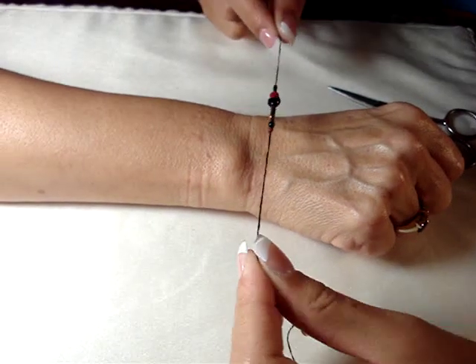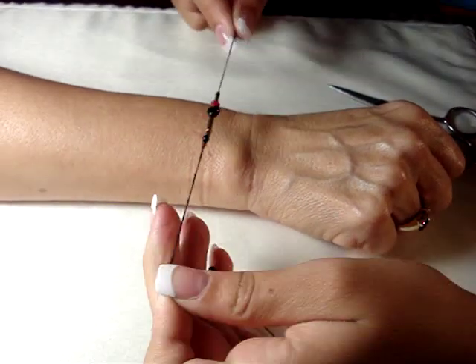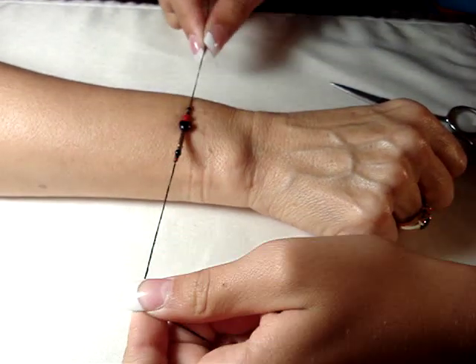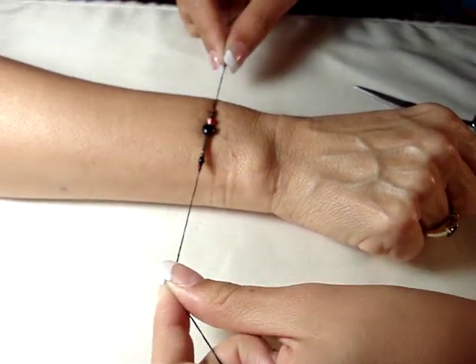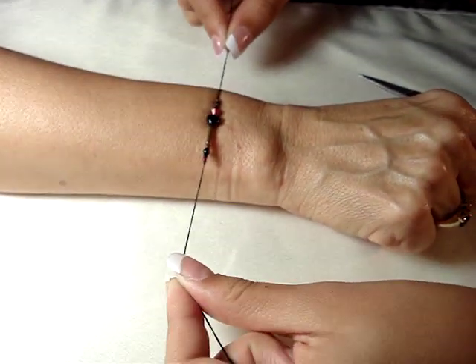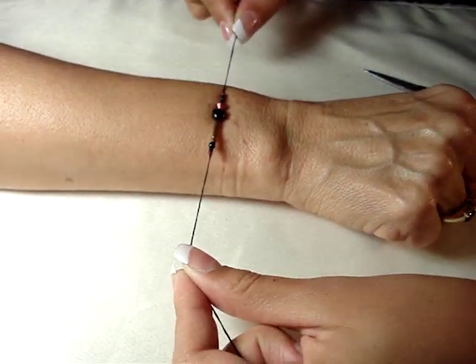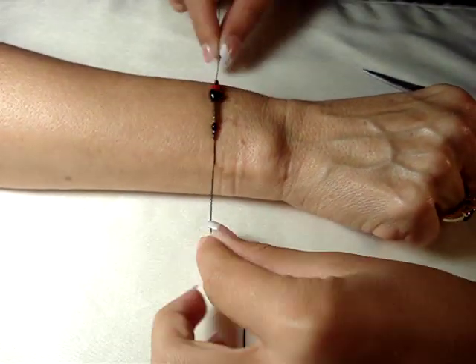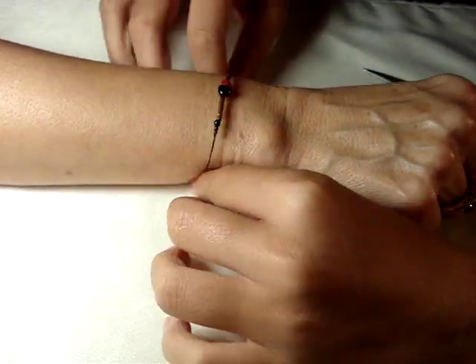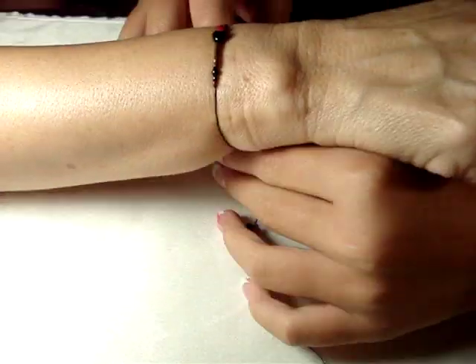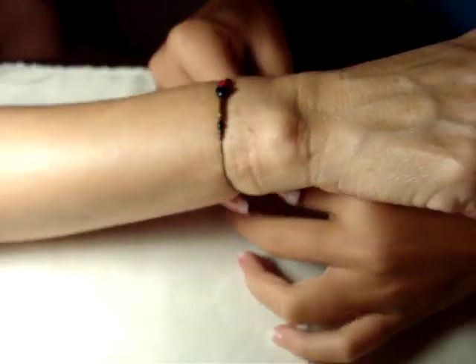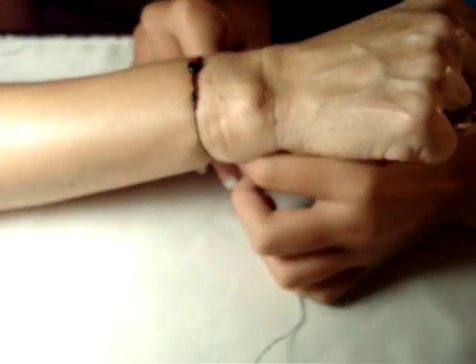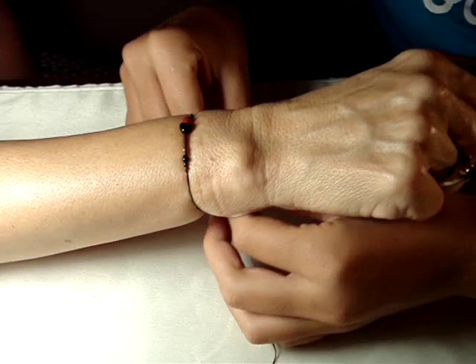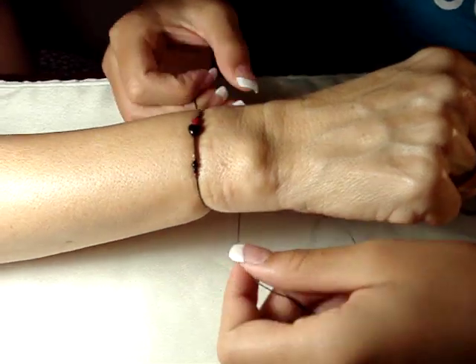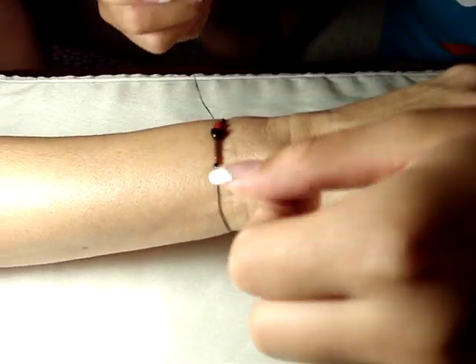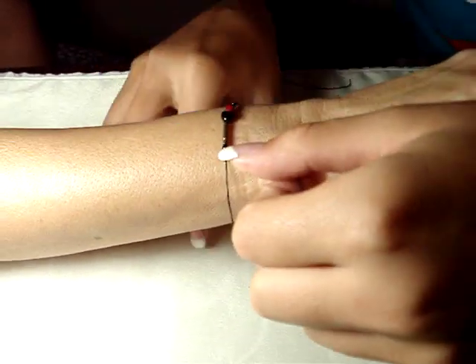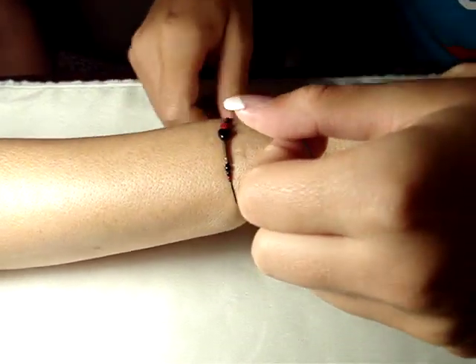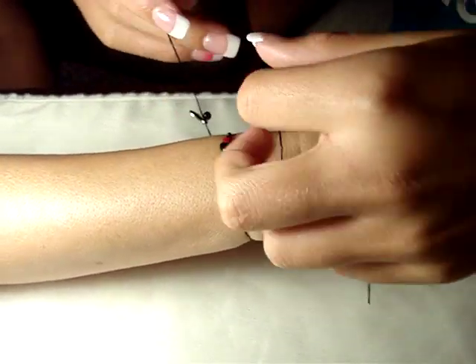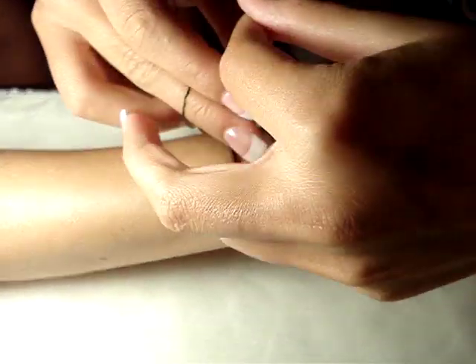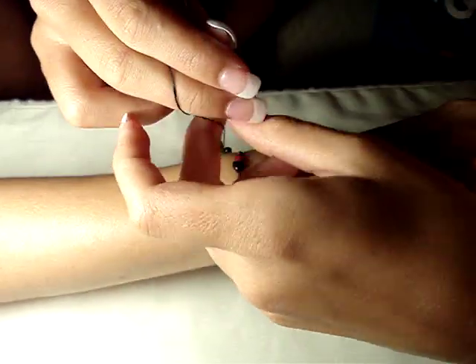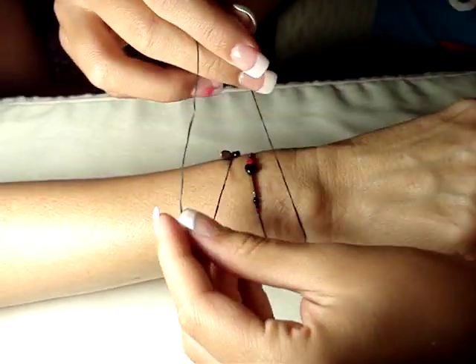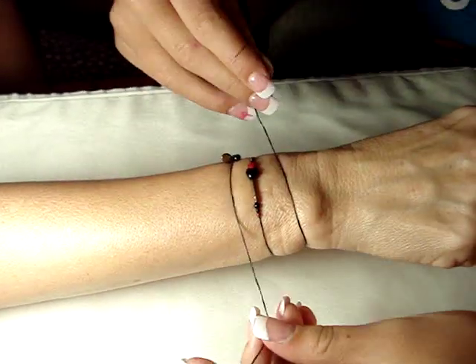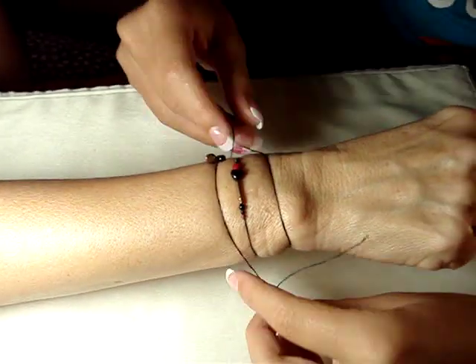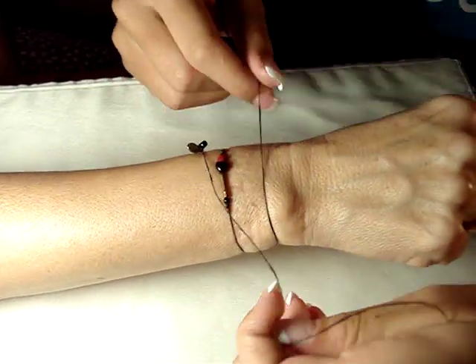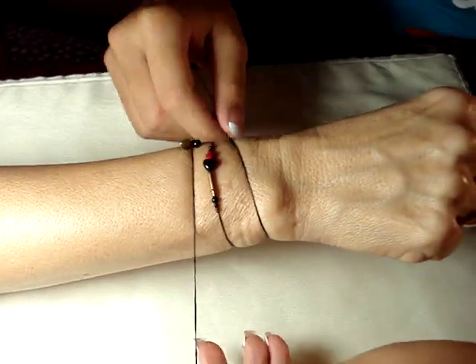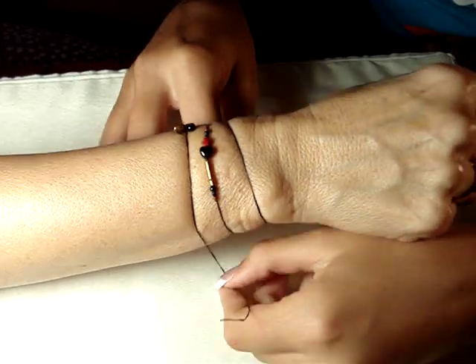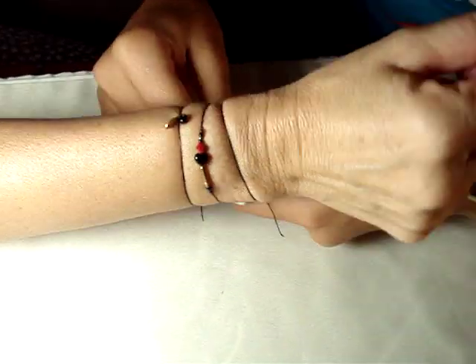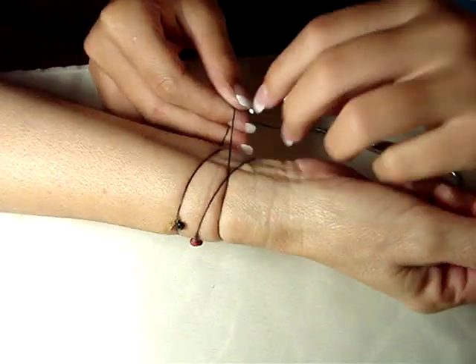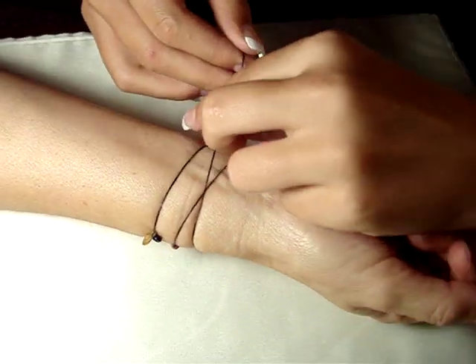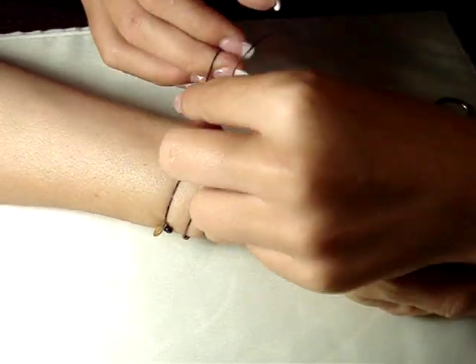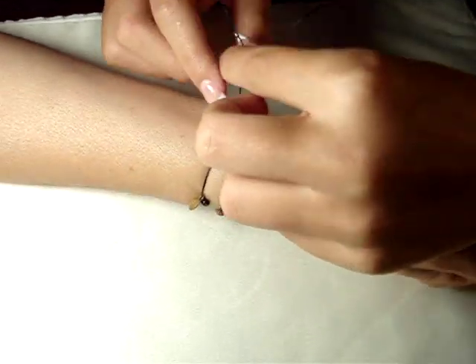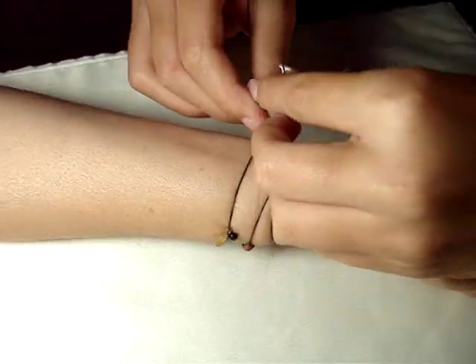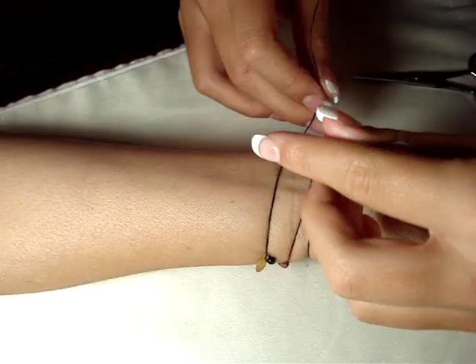First you center the bracelet. Then you wrap it around twice so that there's three strings on your wrist. Then you flip your wrist over and you put your pinky under.